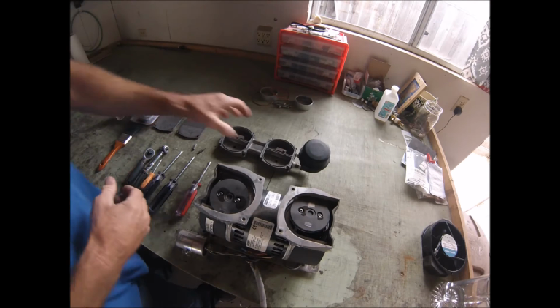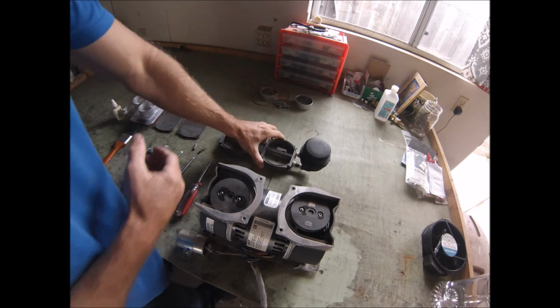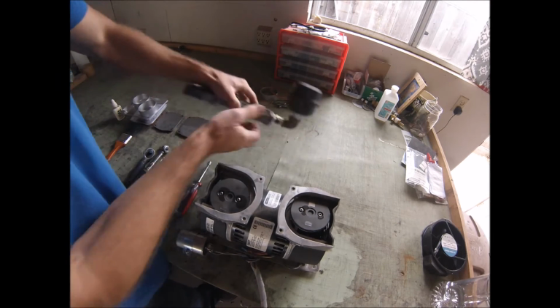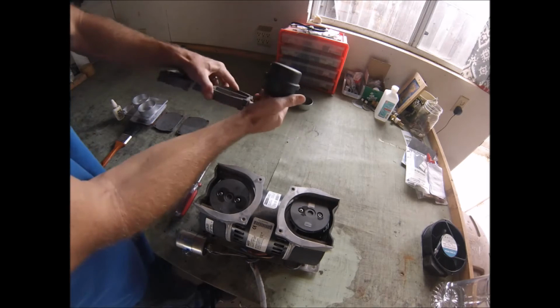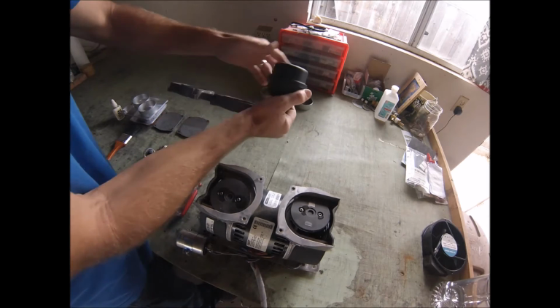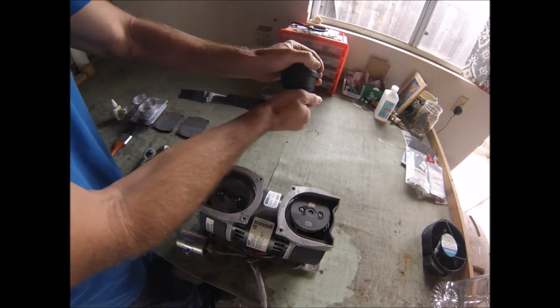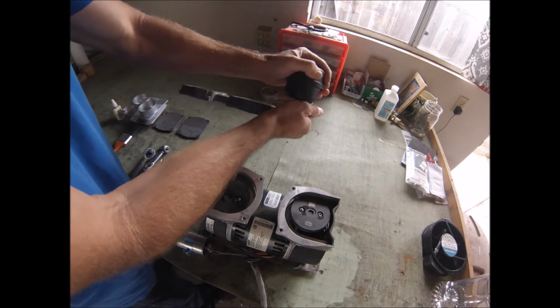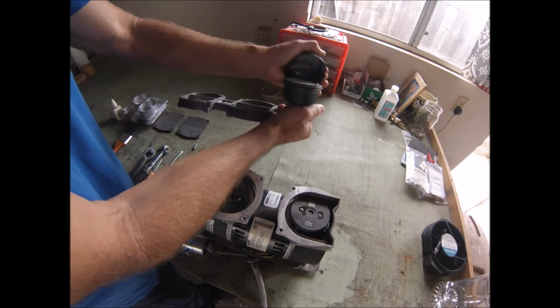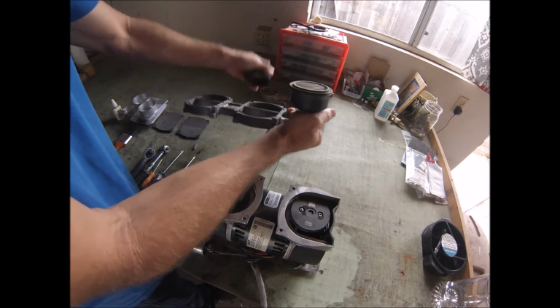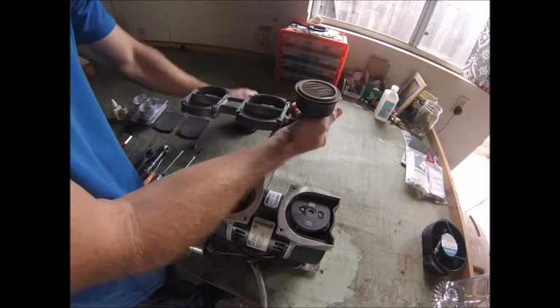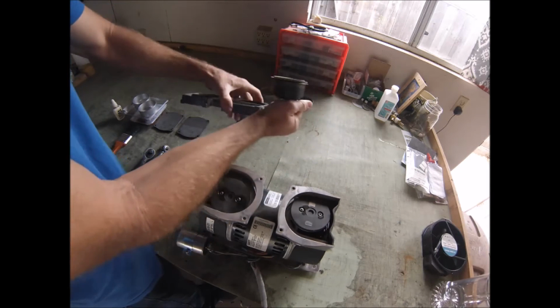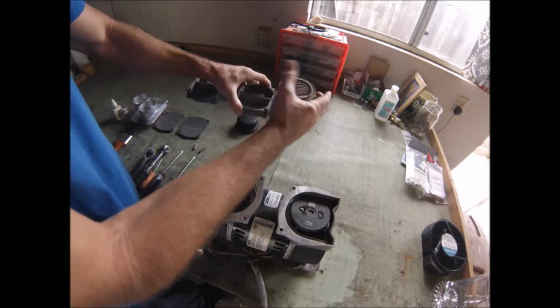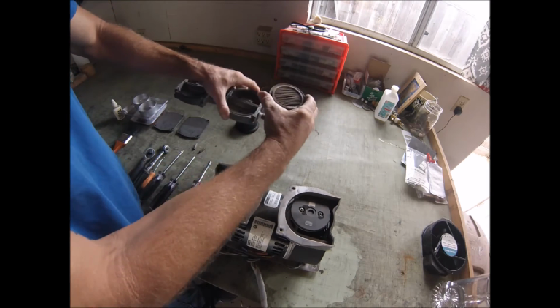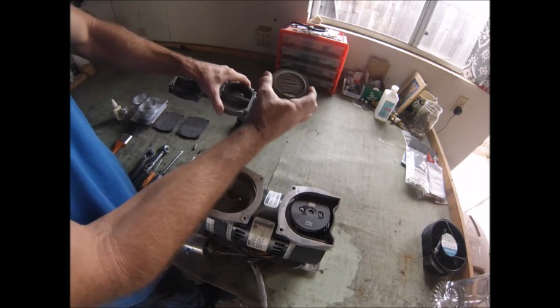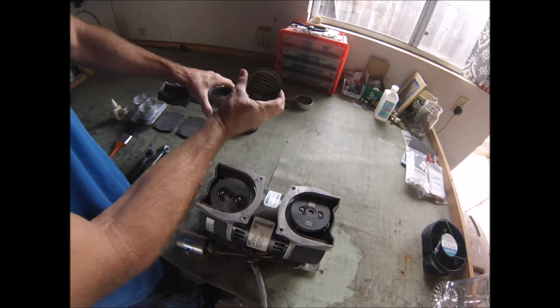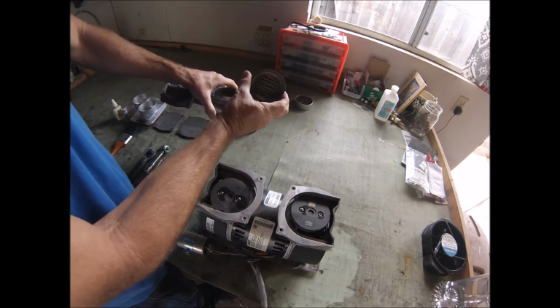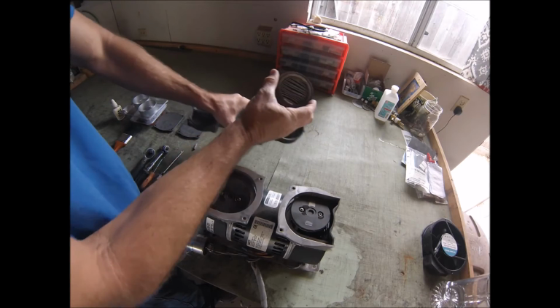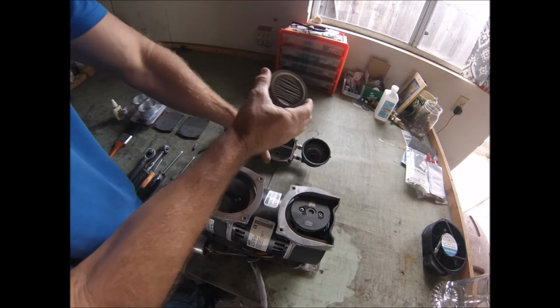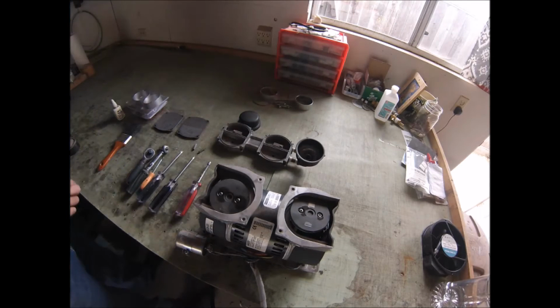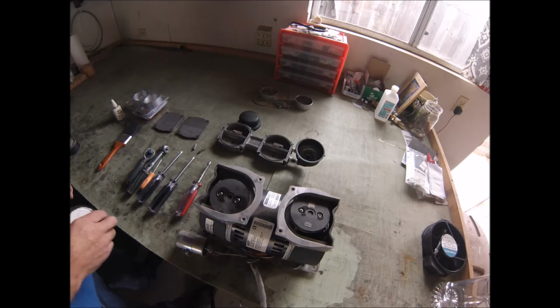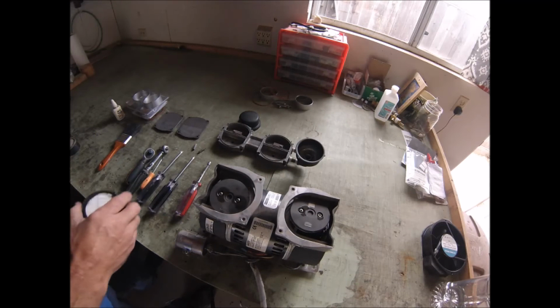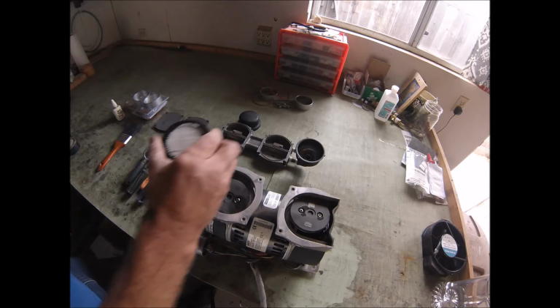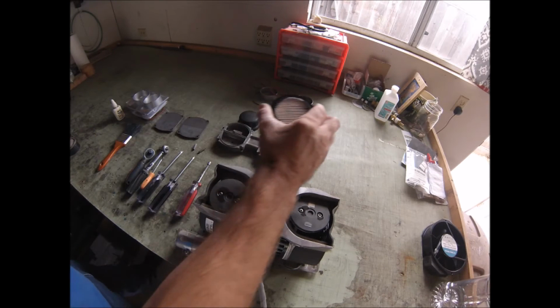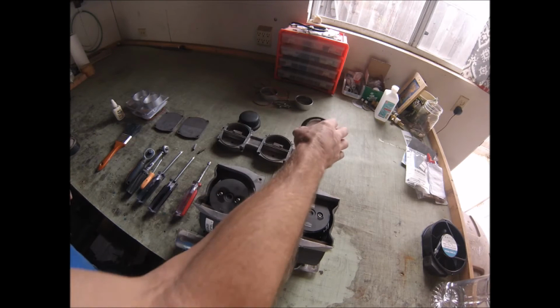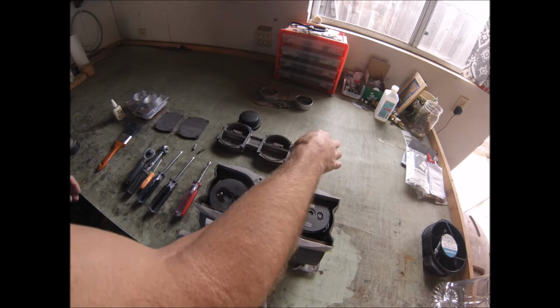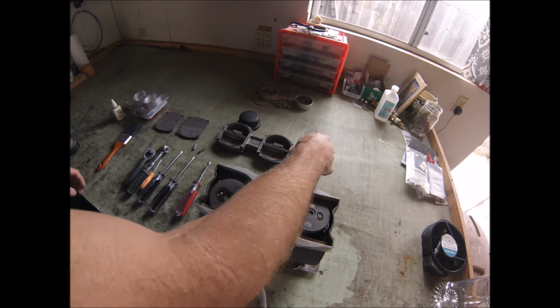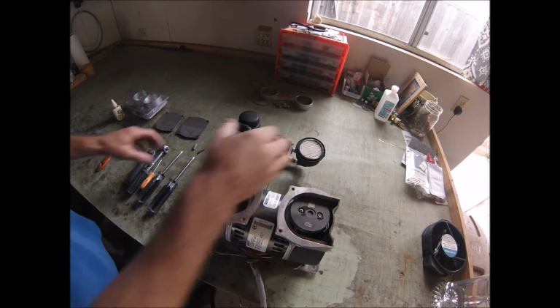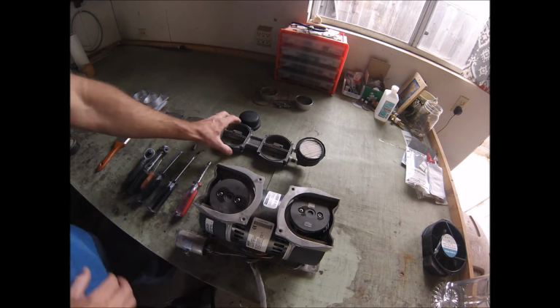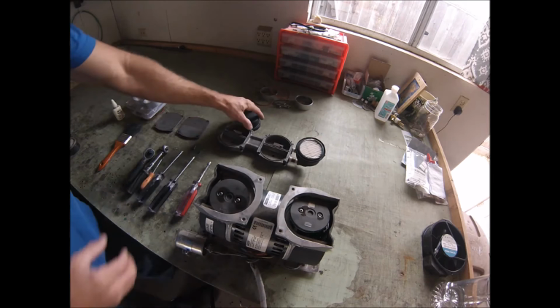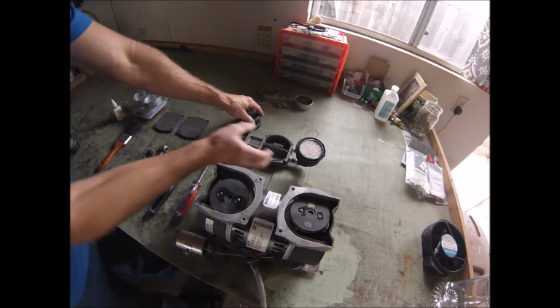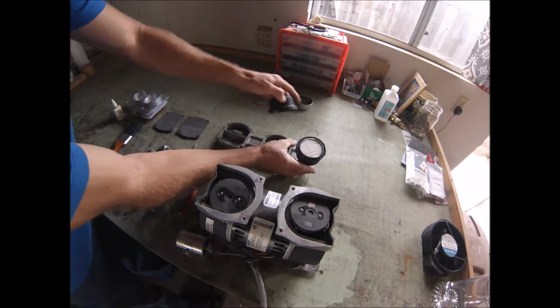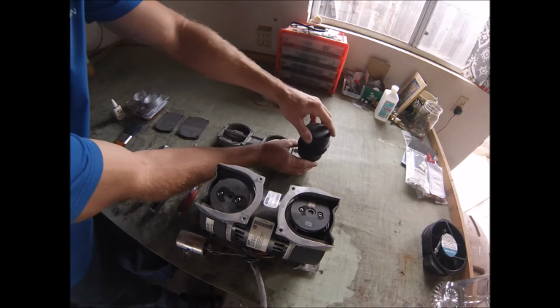At this time, it's also a good idea to go ahead and change the air filter. As you can see, this one's quite dirty. The kit comes with the new air filter when you buy it from us.